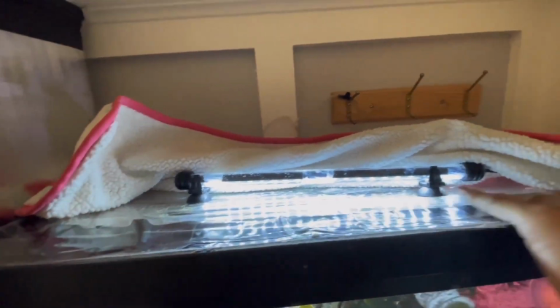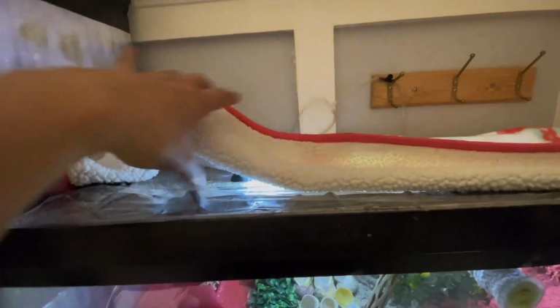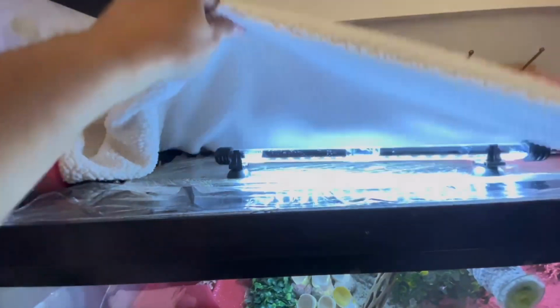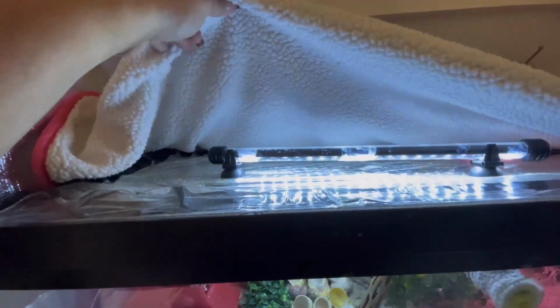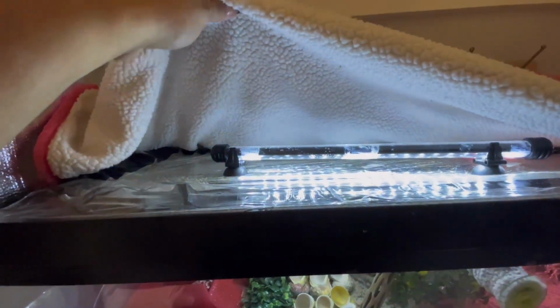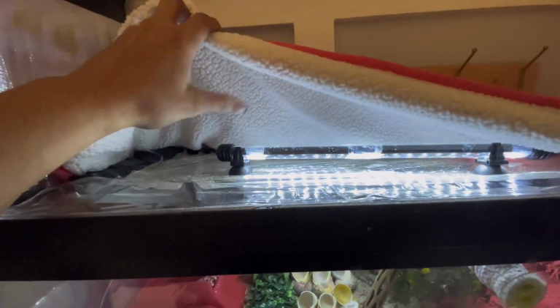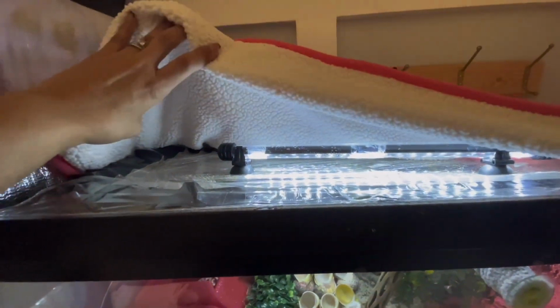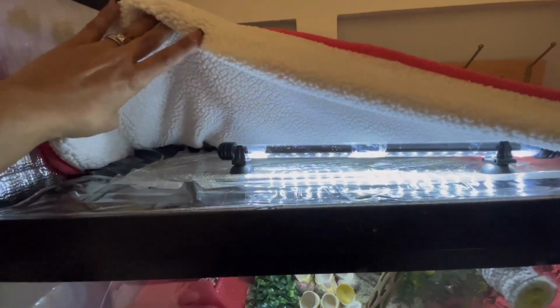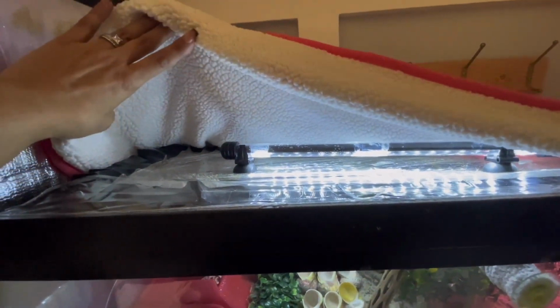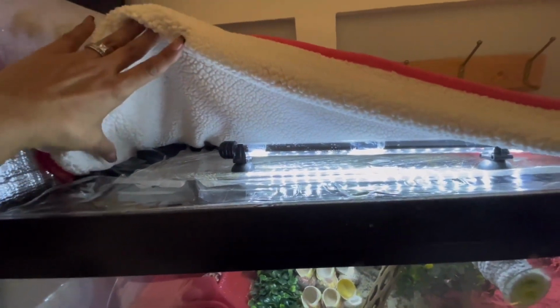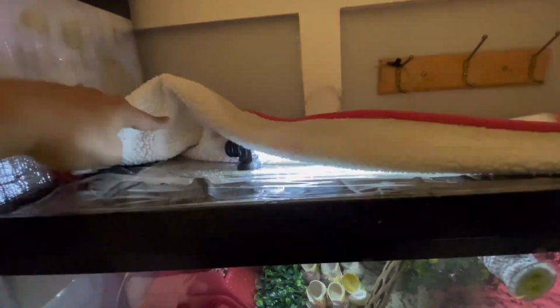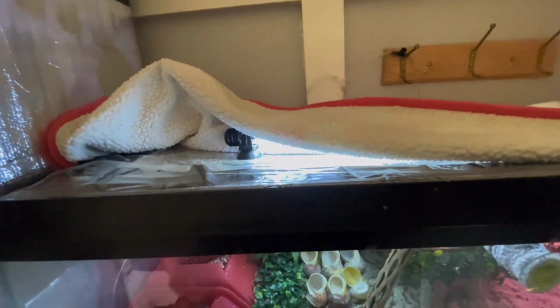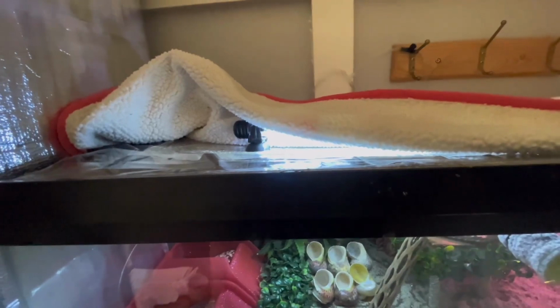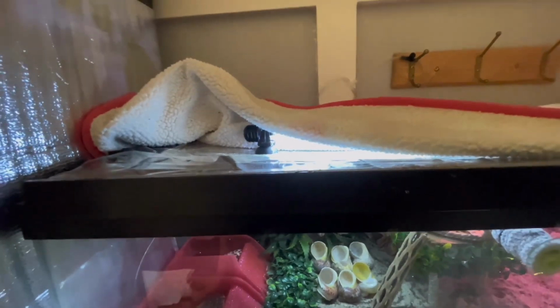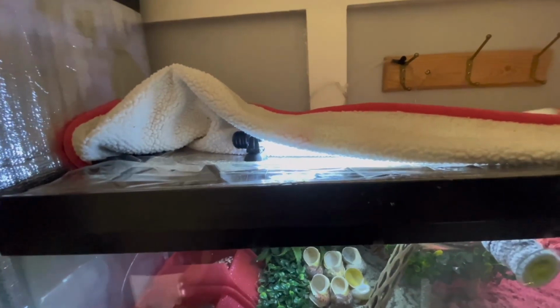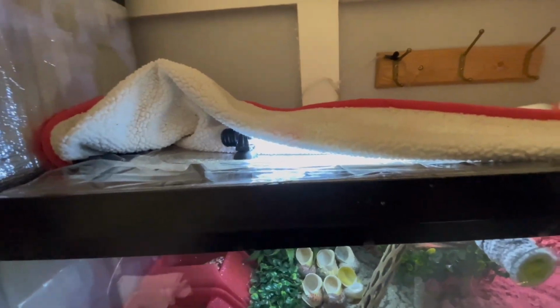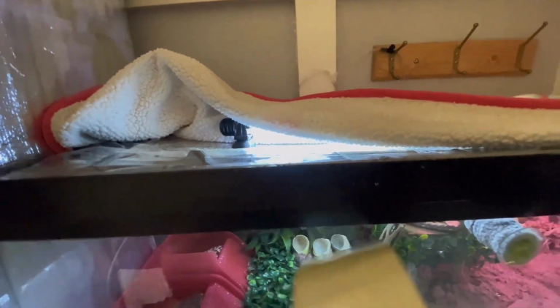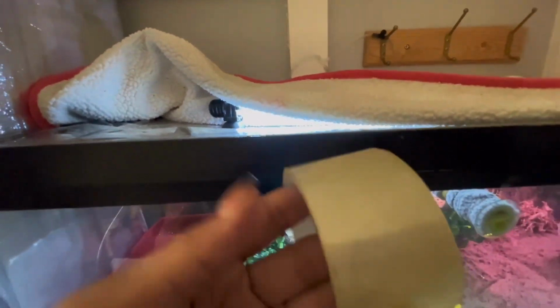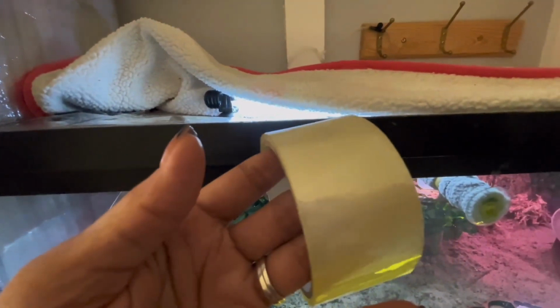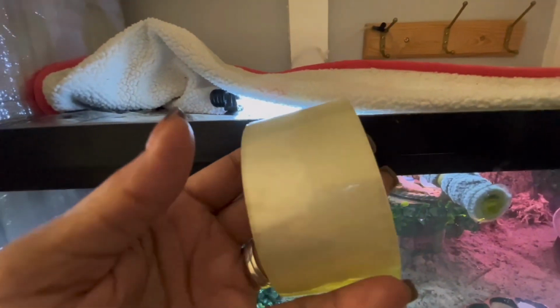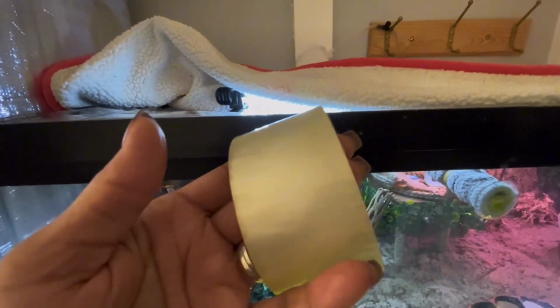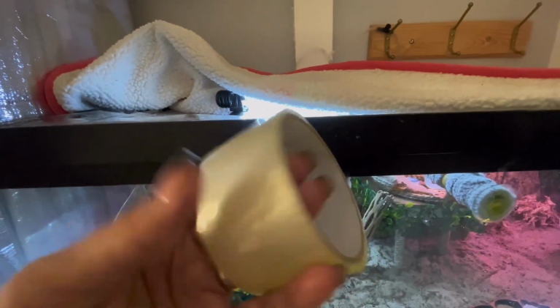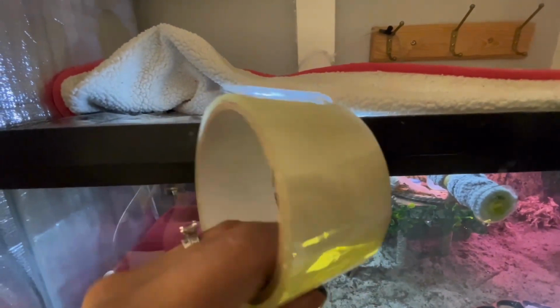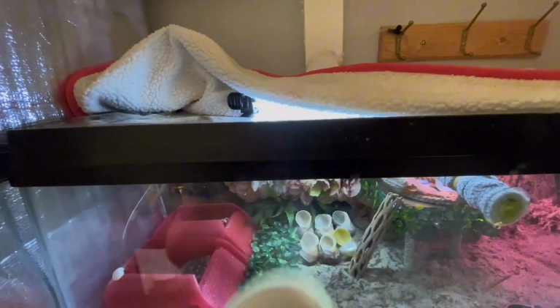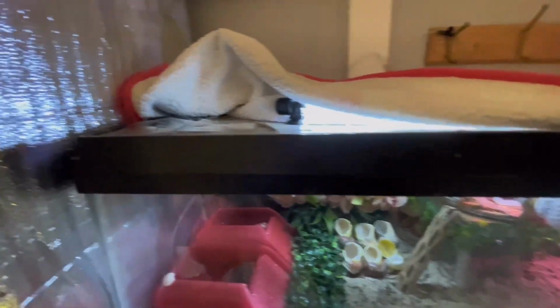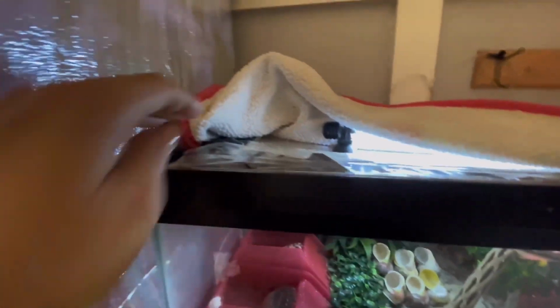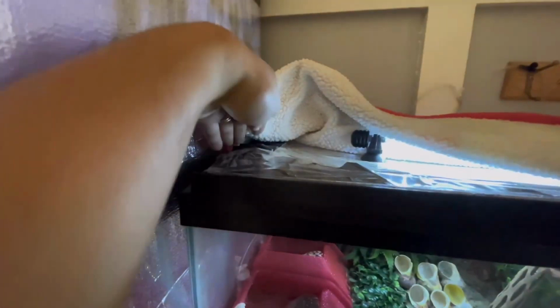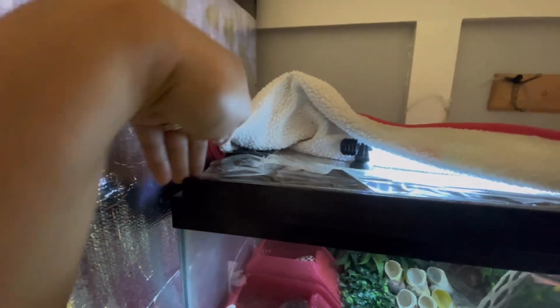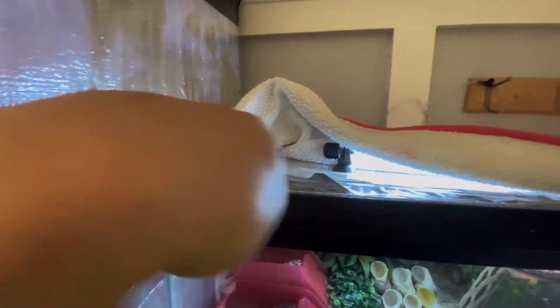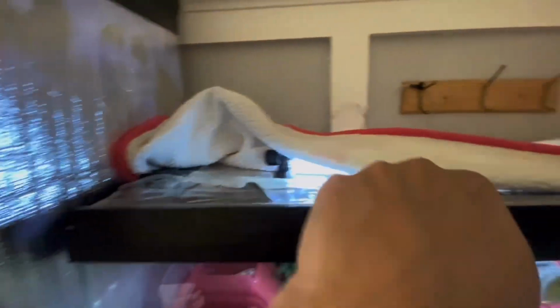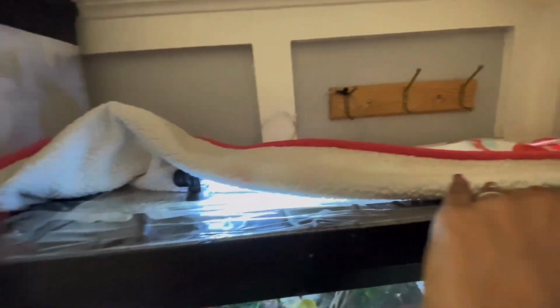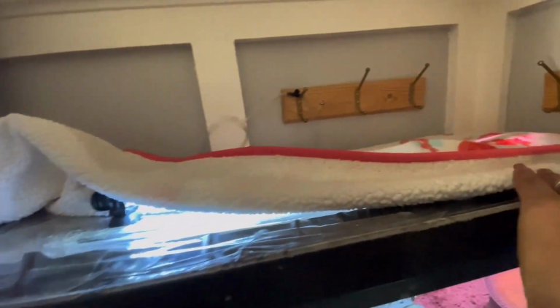You want to cover the whole lid, doing all the top. Then you can use regular clear packing tape, black packing tape — whatever you want — and you're just going to tape around the lid over the plastic wrap.